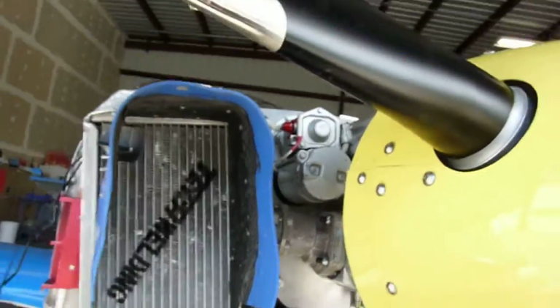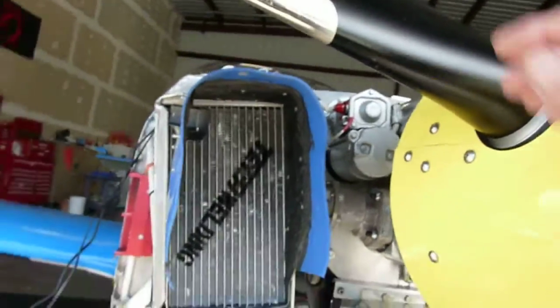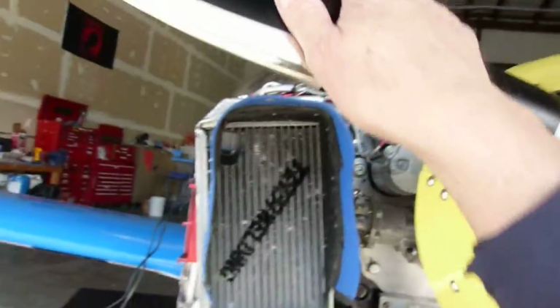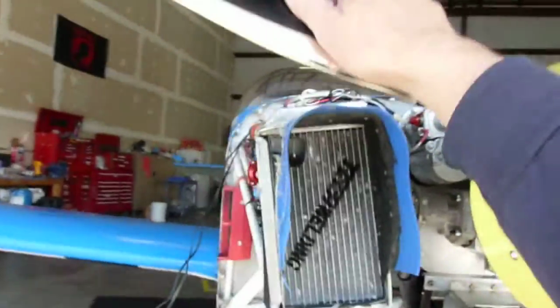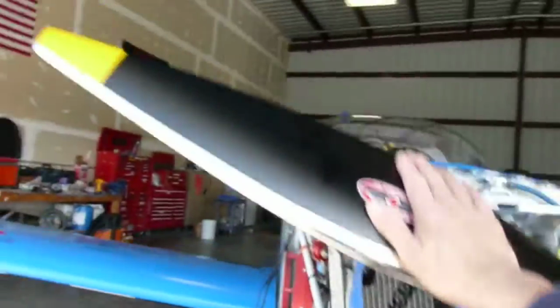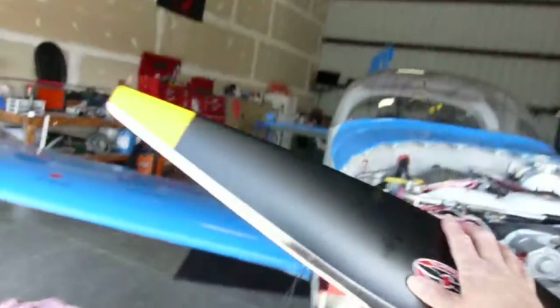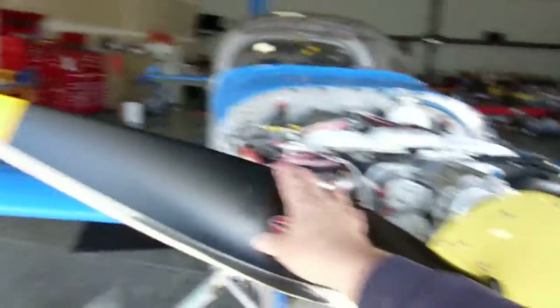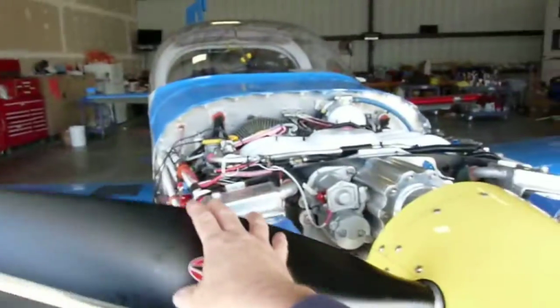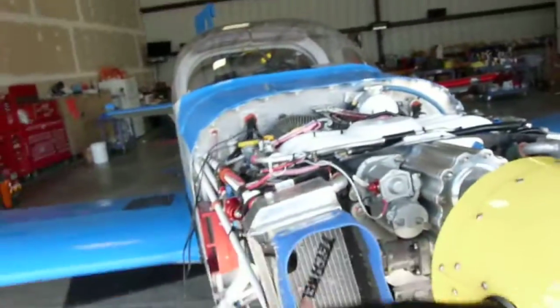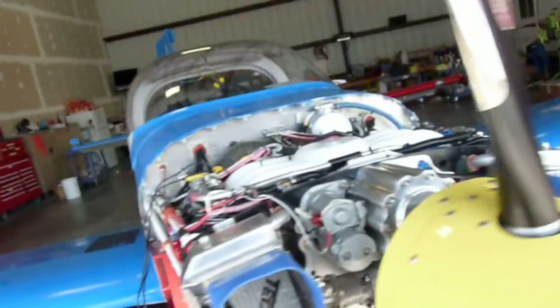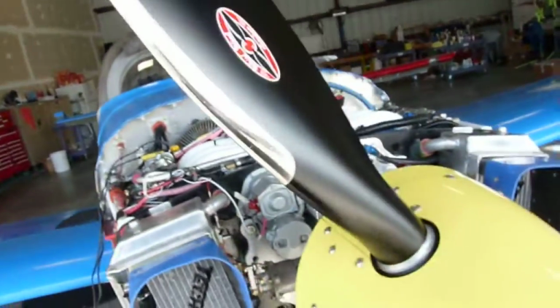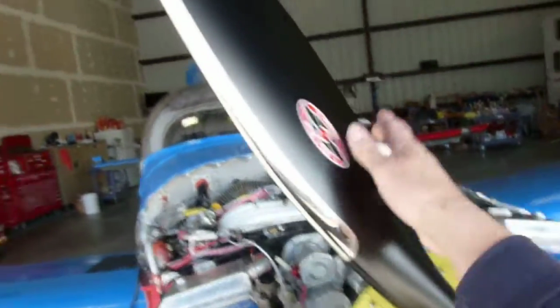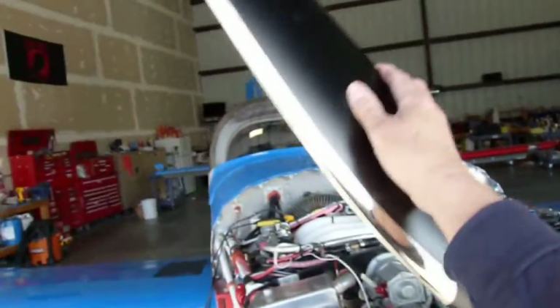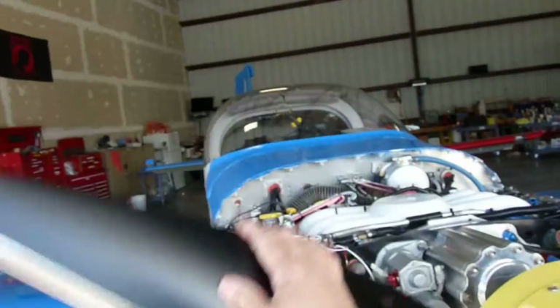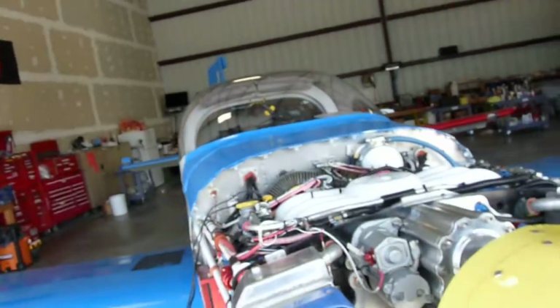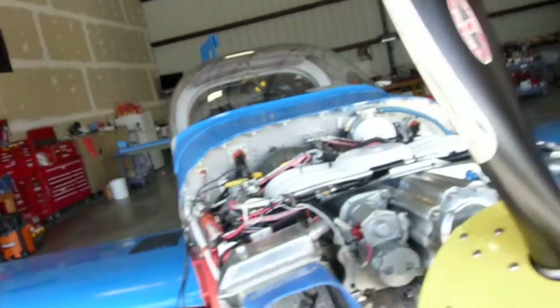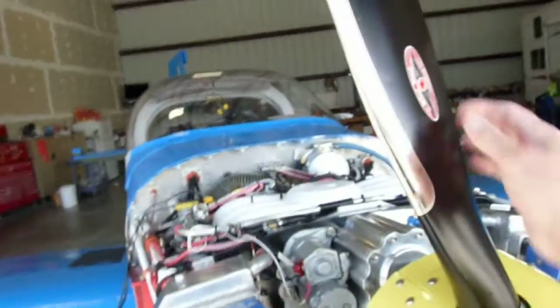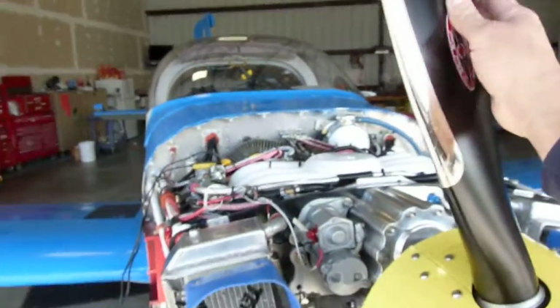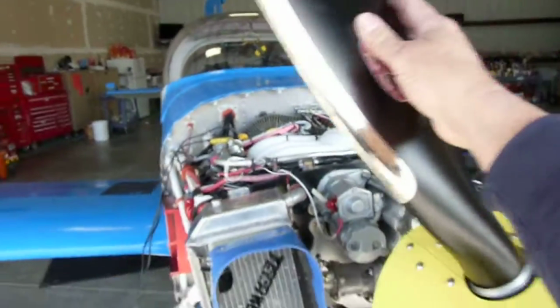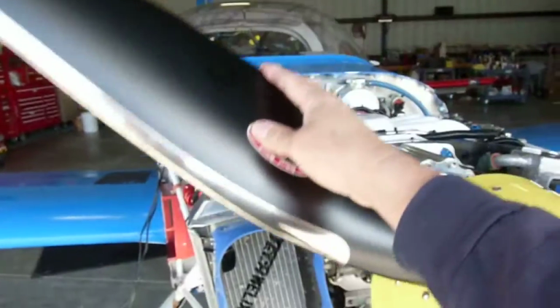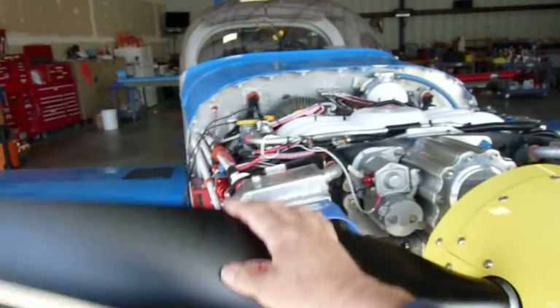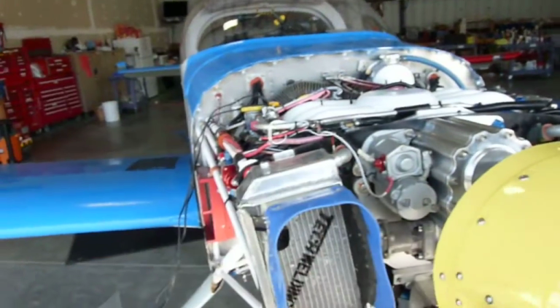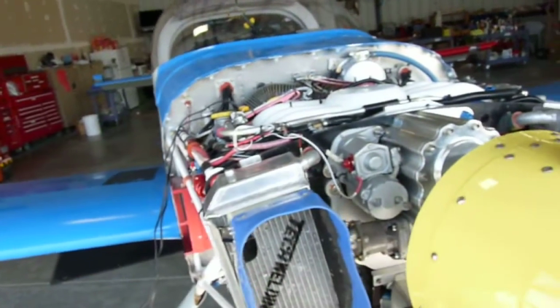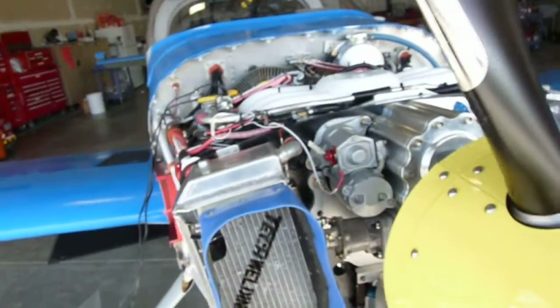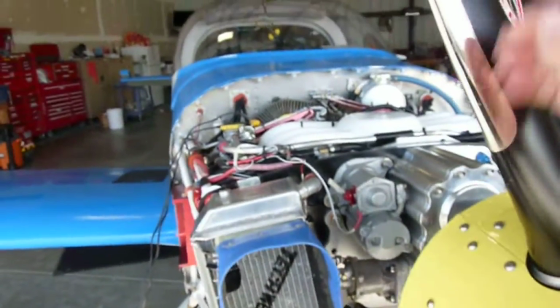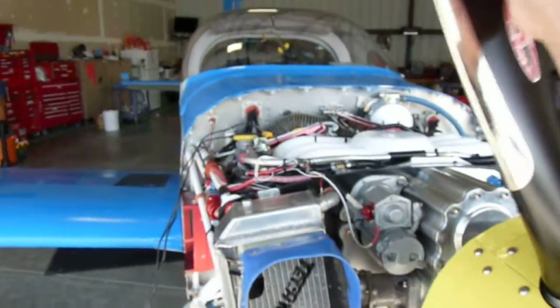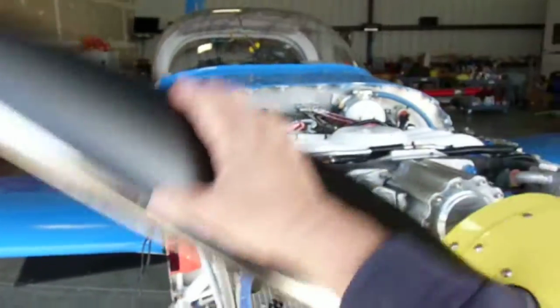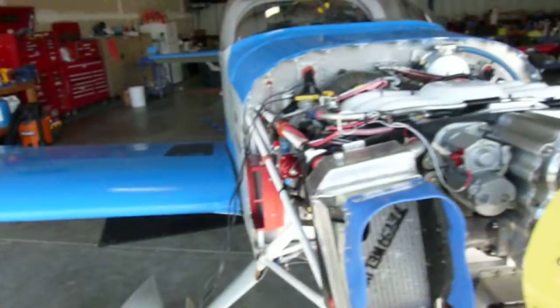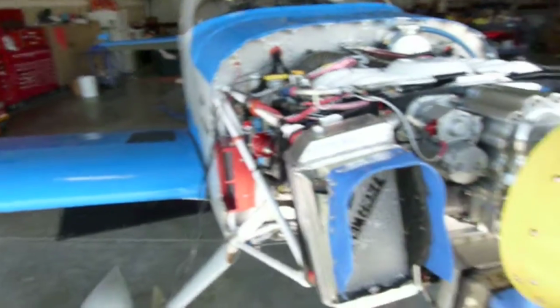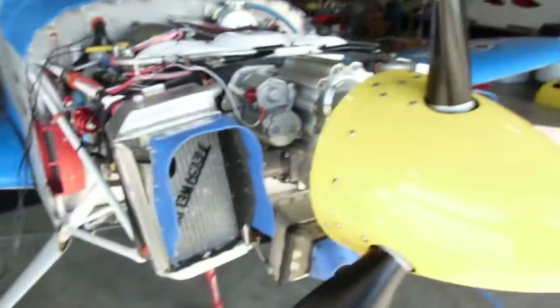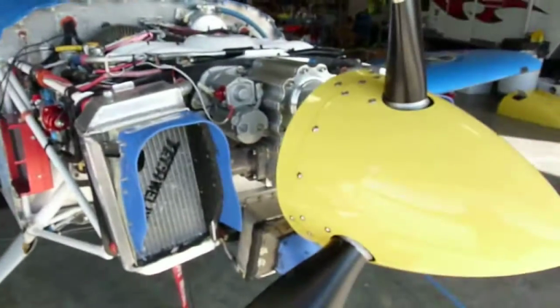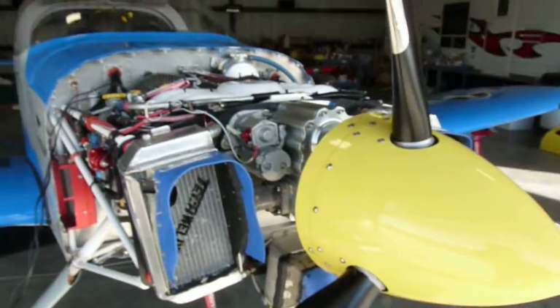And the cool thing about it is, check this out — it's not coupled. It's got flywheels that come out and connect it, so you can crank the prop over and nothing happens.